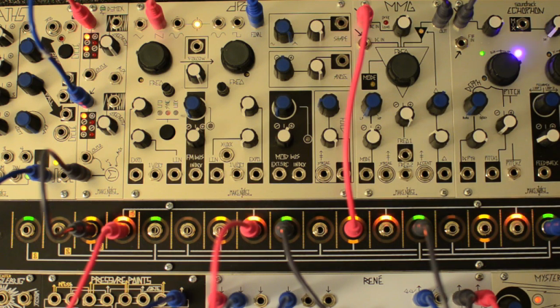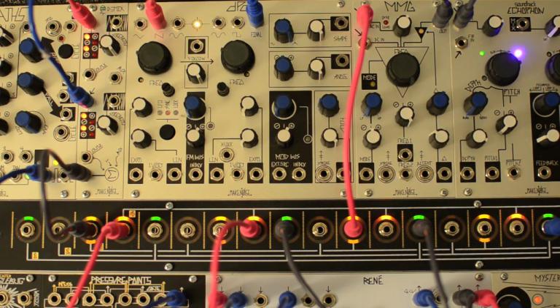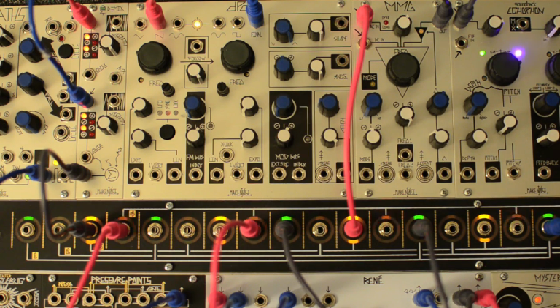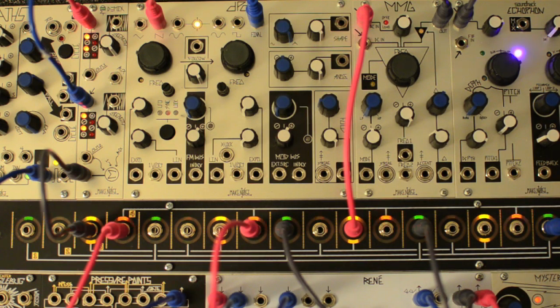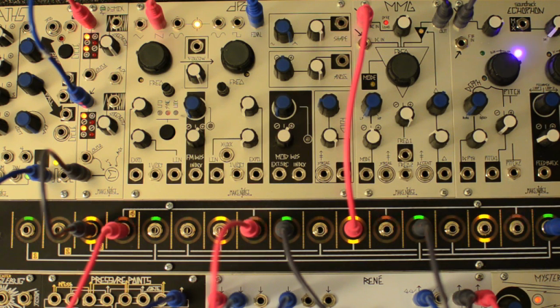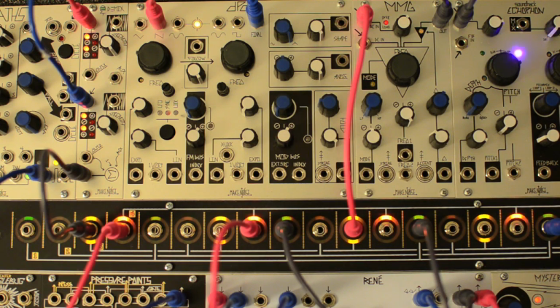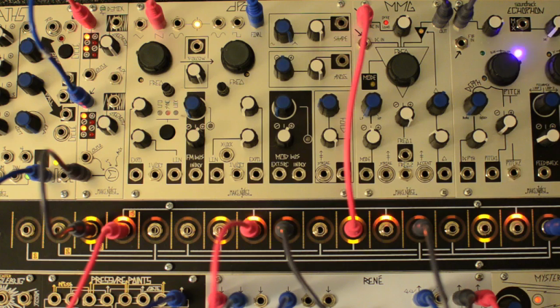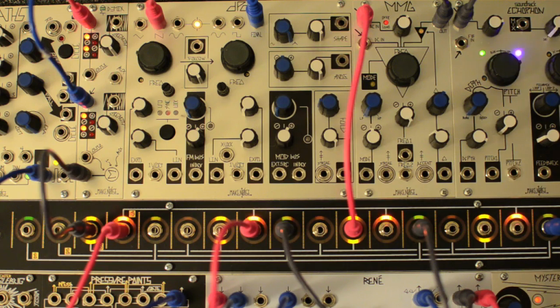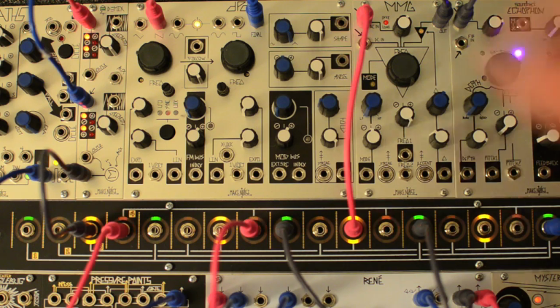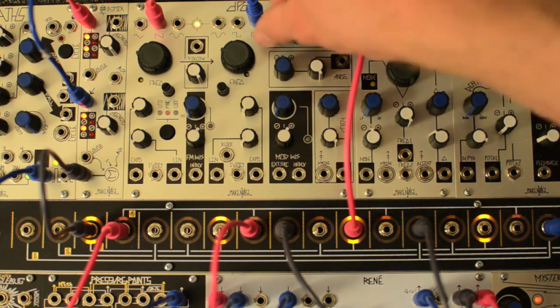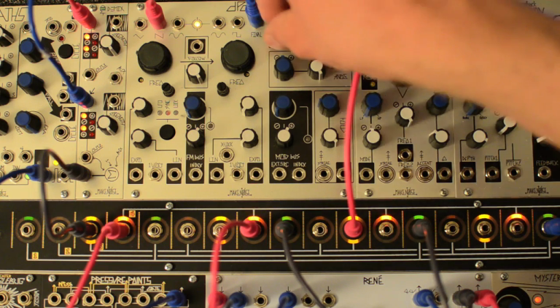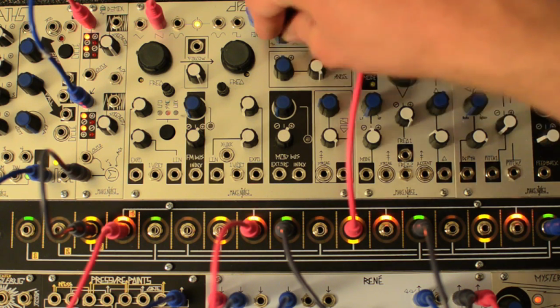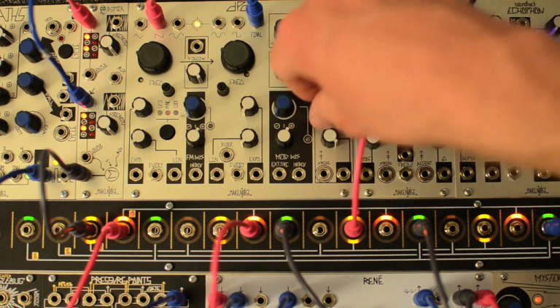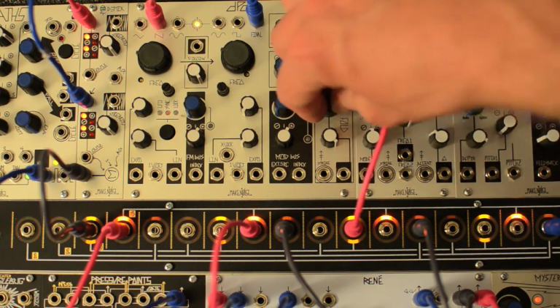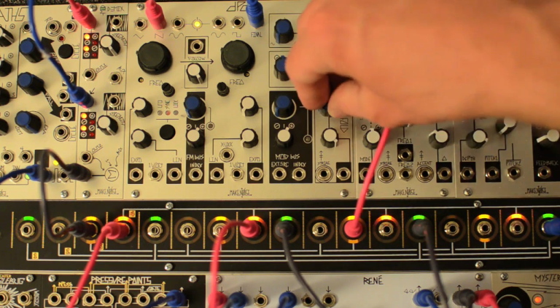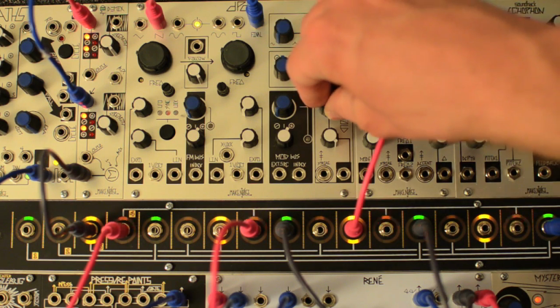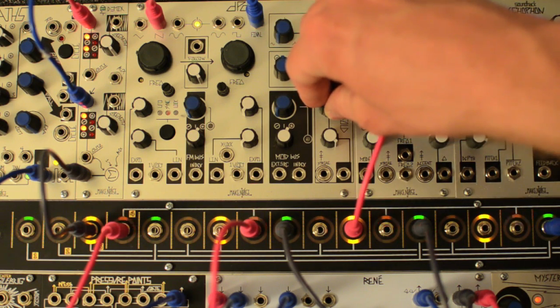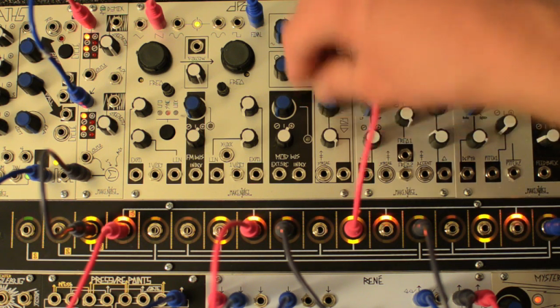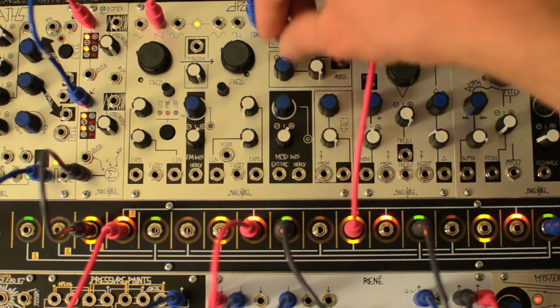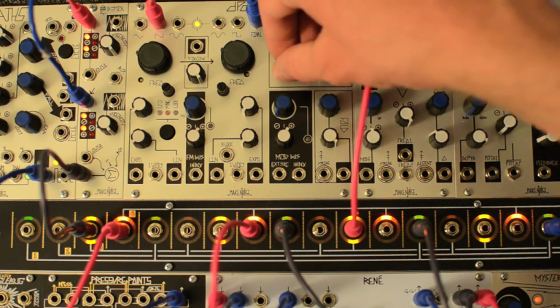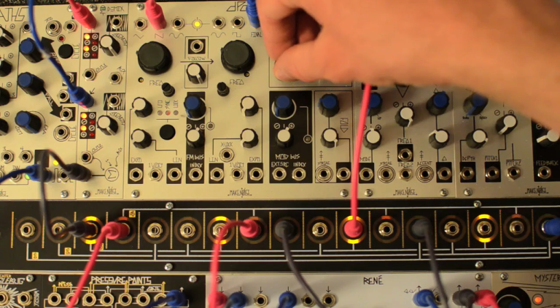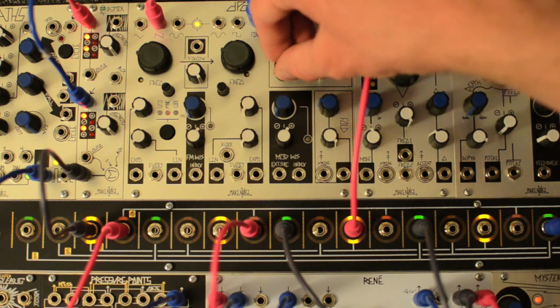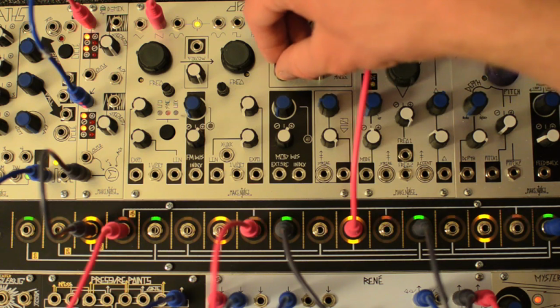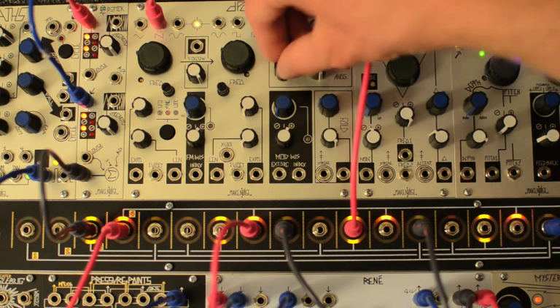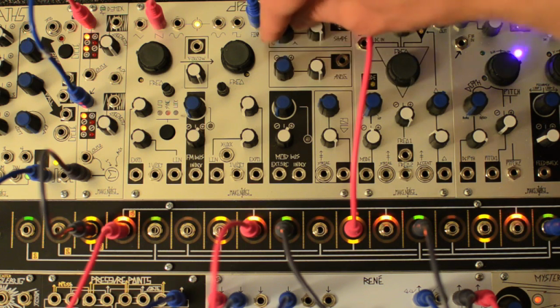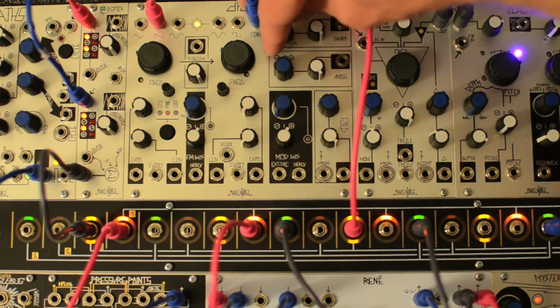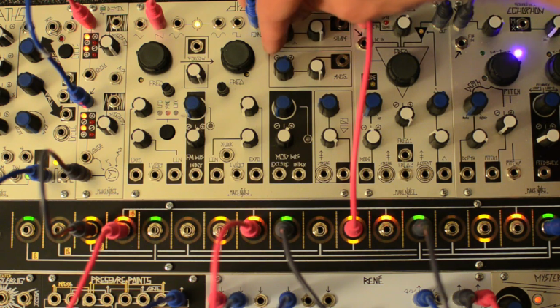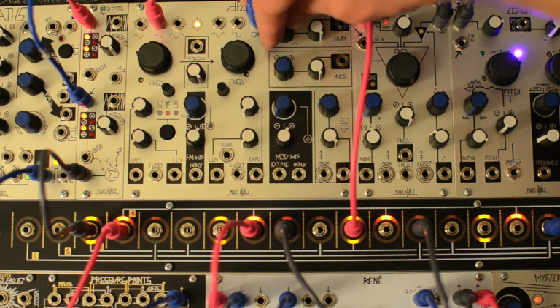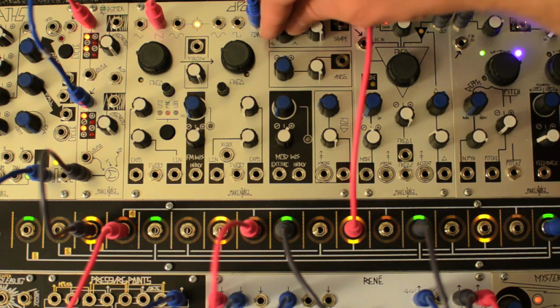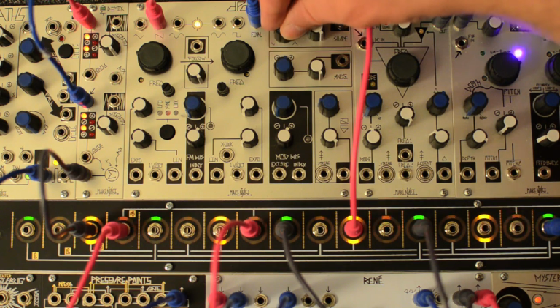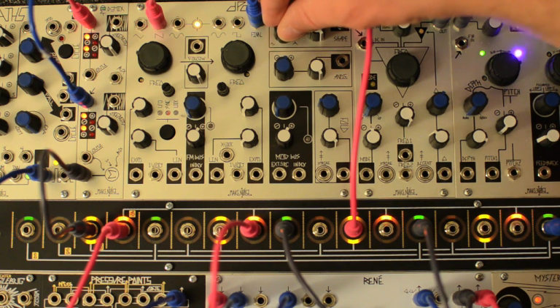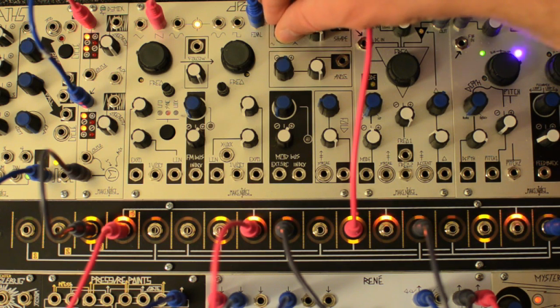We're going to bring the fold up just enough to make the output full amplitude. Adjust angle for the thickest sounding fundamental possible, and adjust shape all the way clockwise for a triangle.